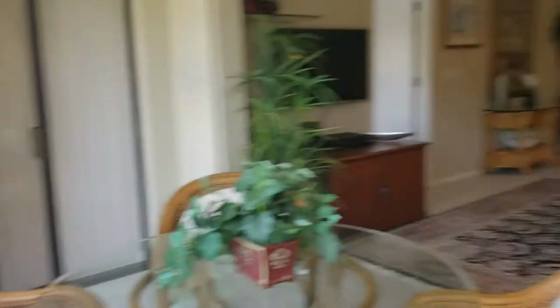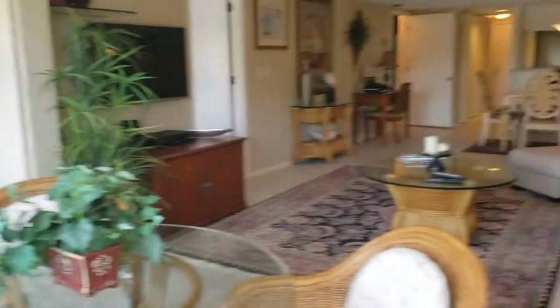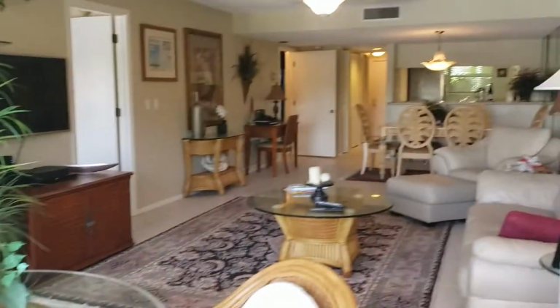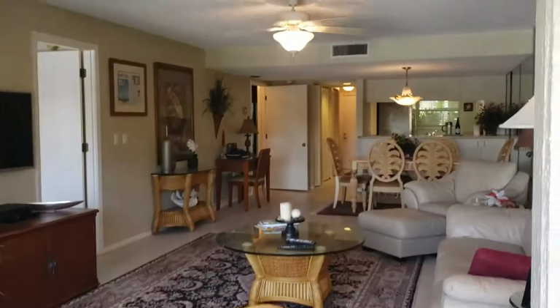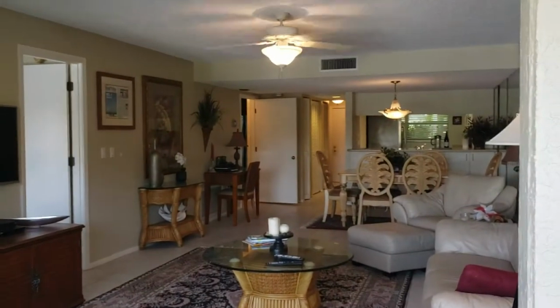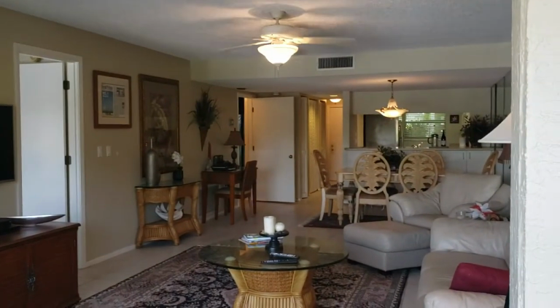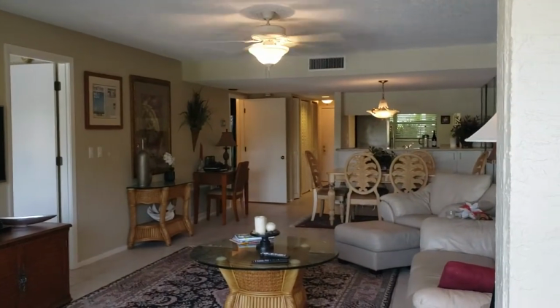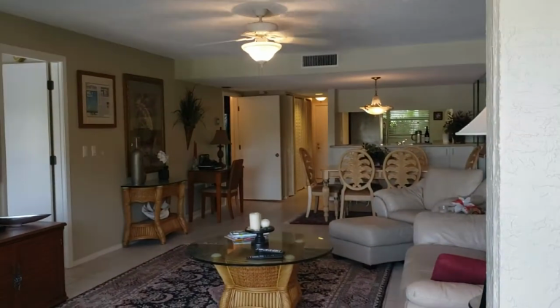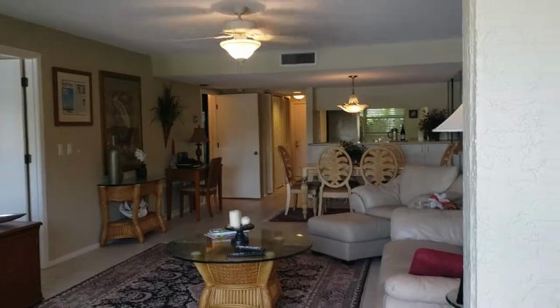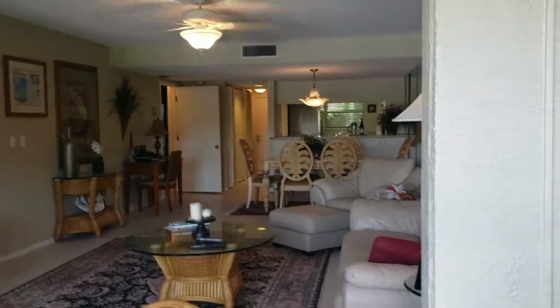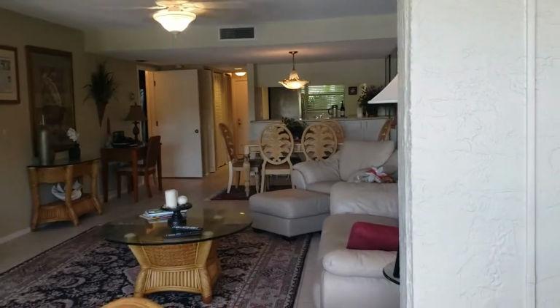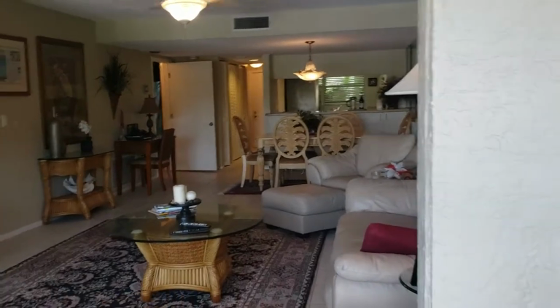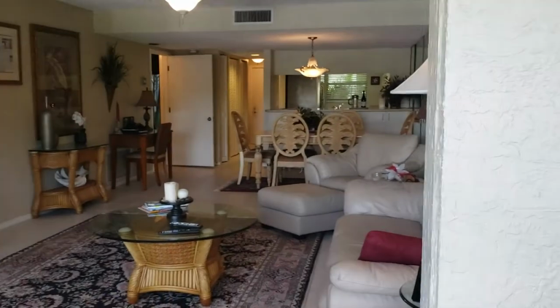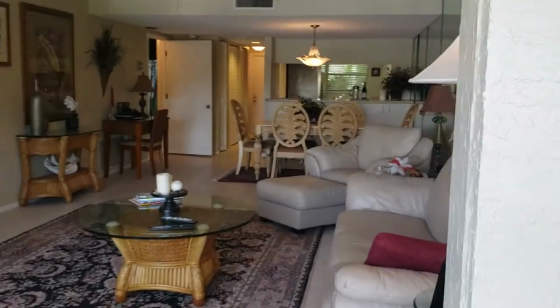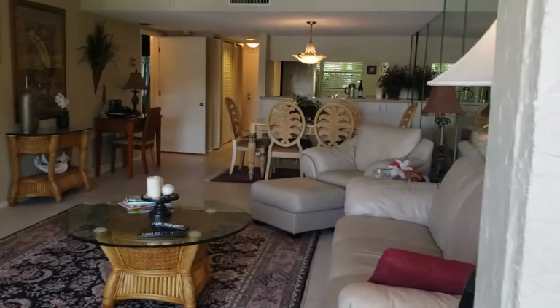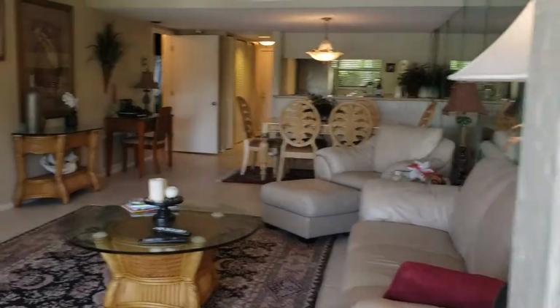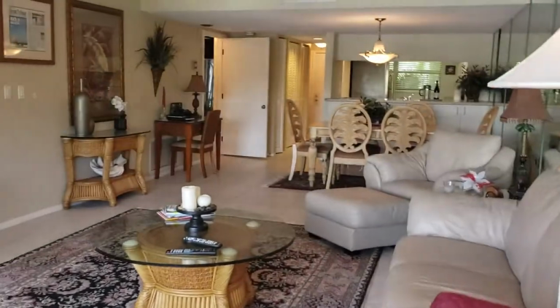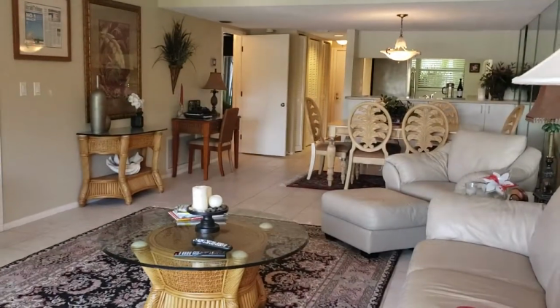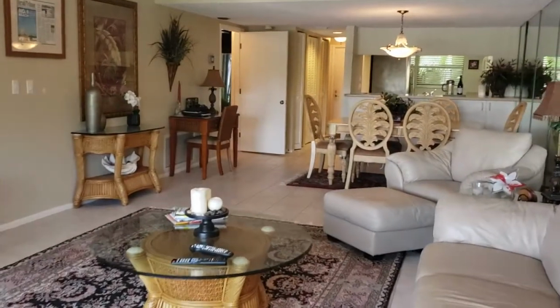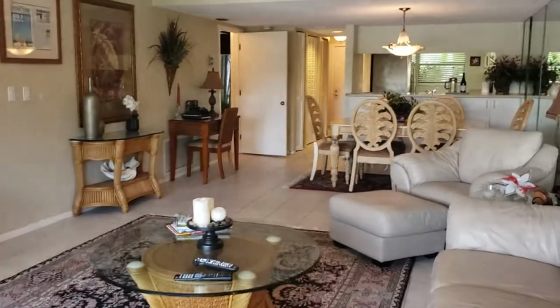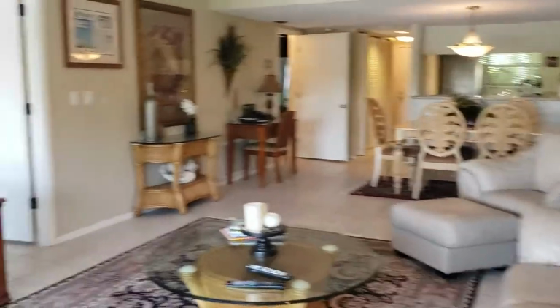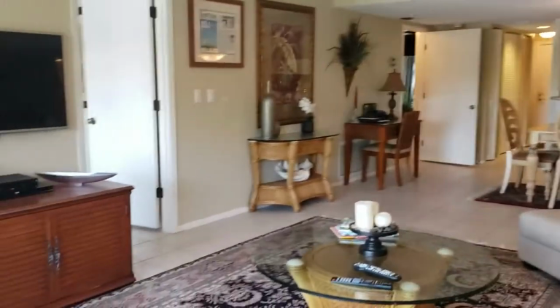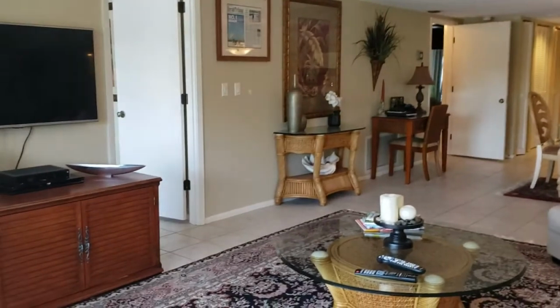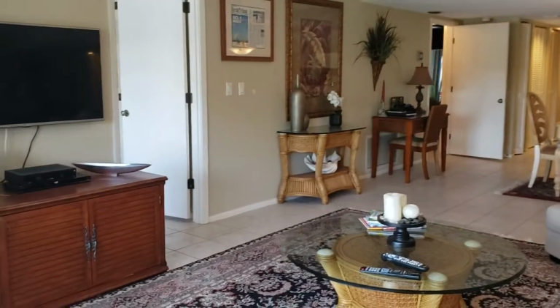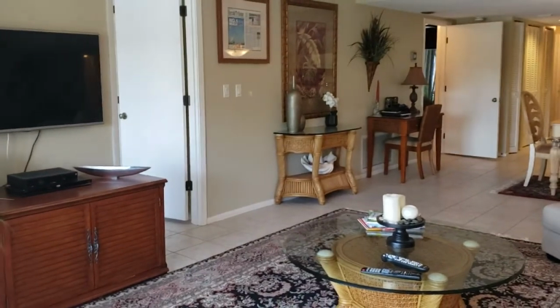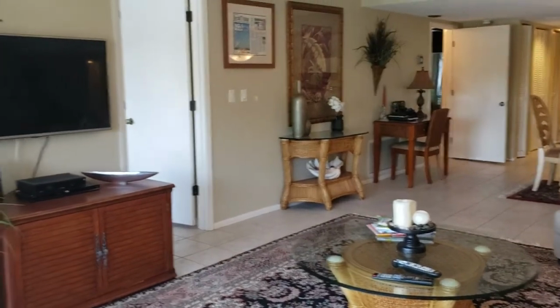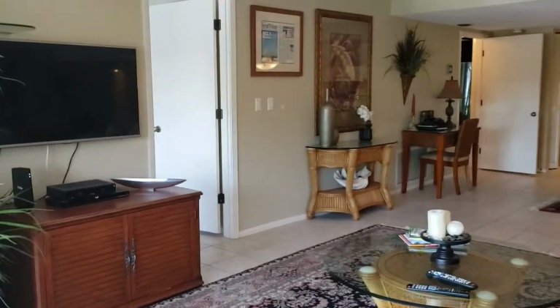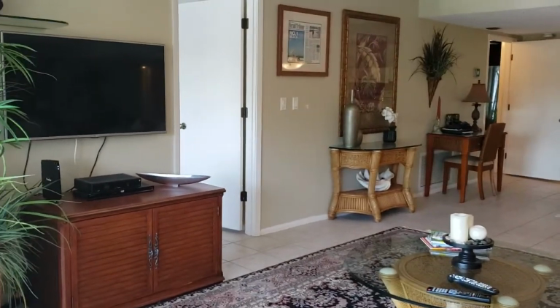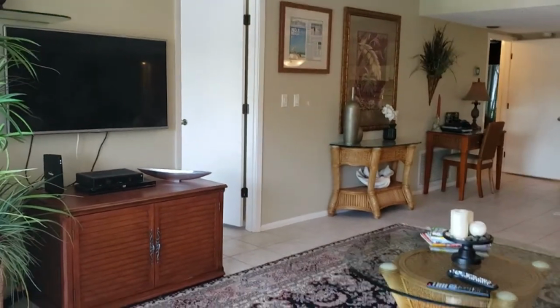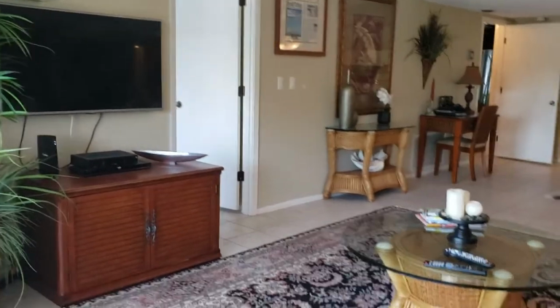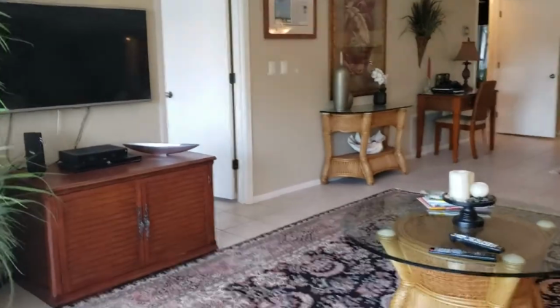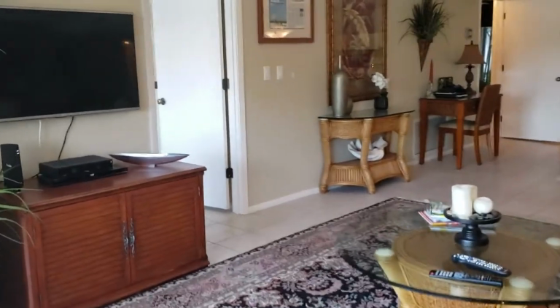This unit is very cute. It's 1,340 square feet under air, 1,687 total. That includes this space right here, which is very nice.